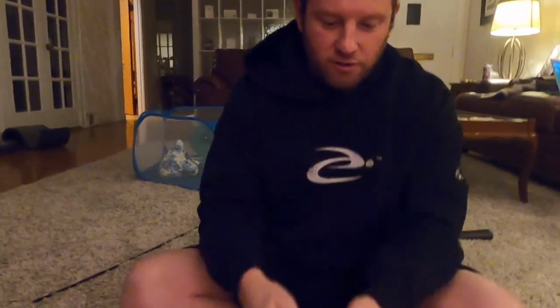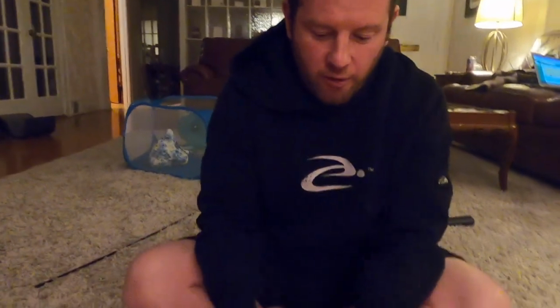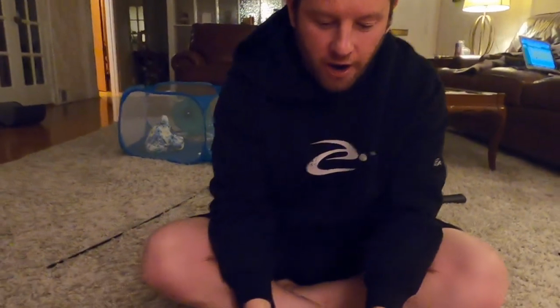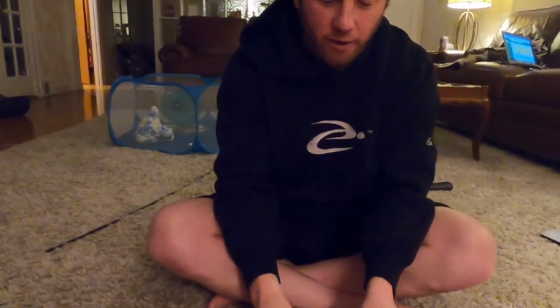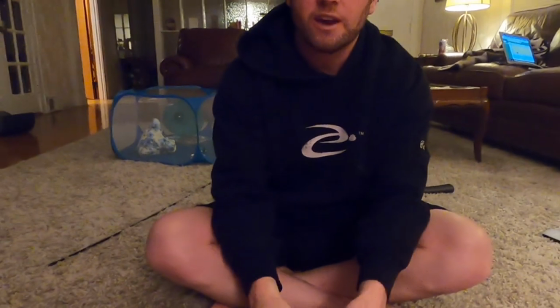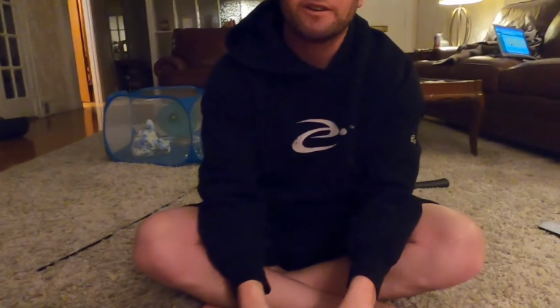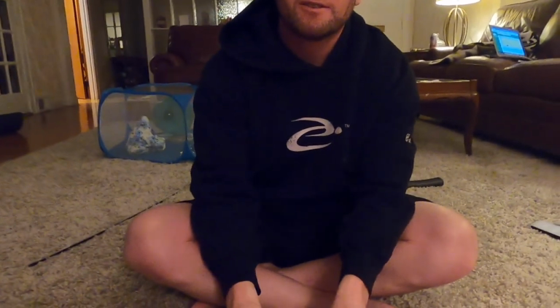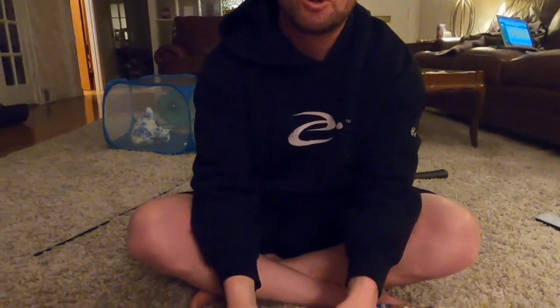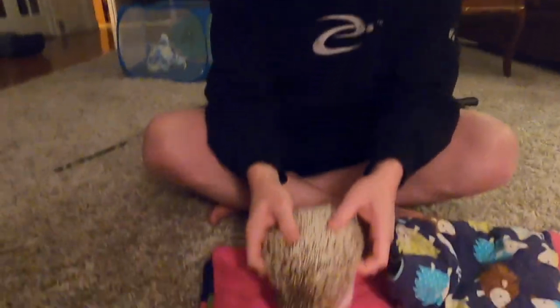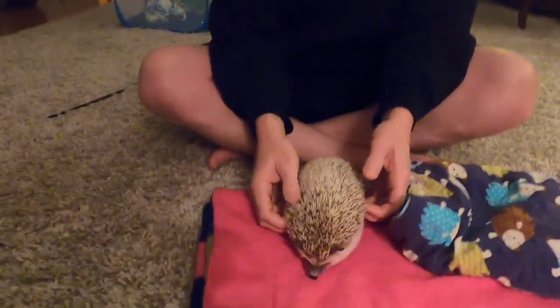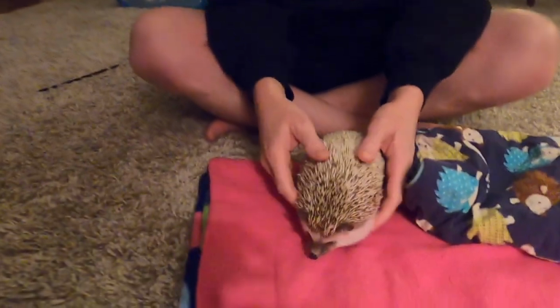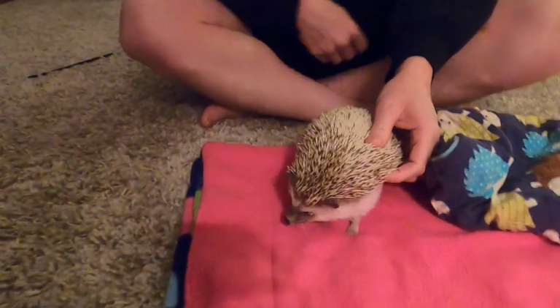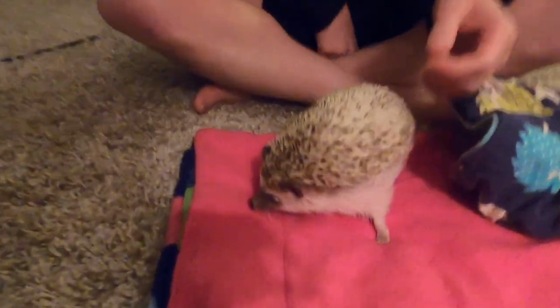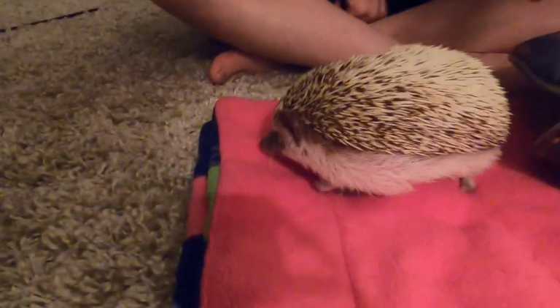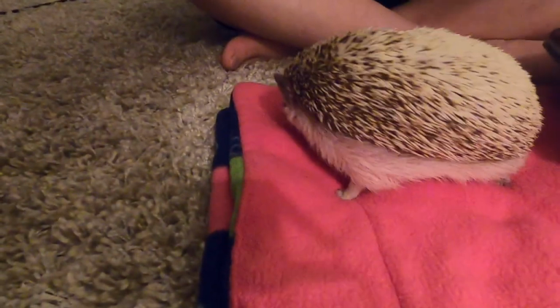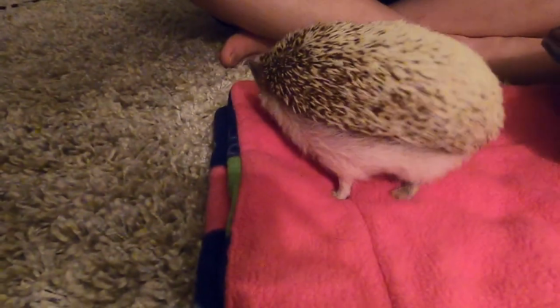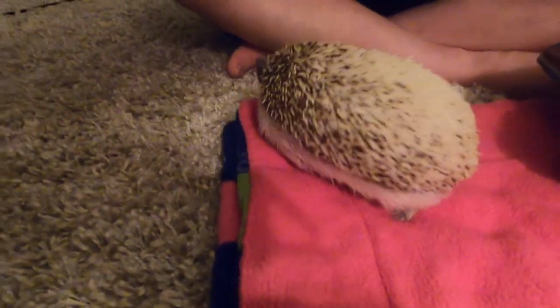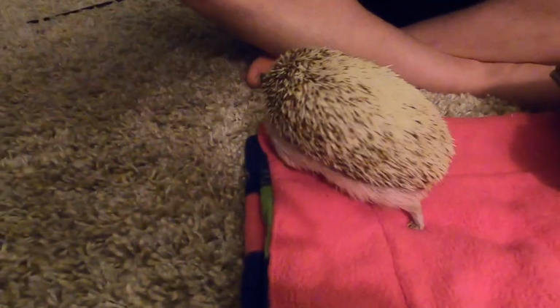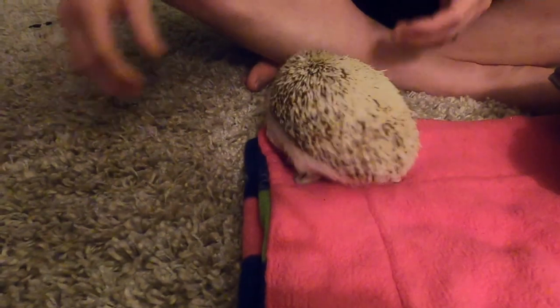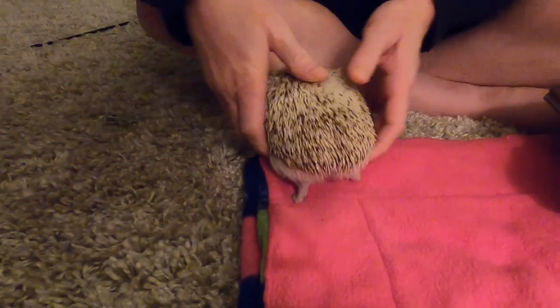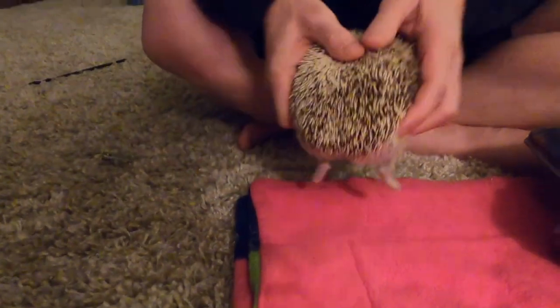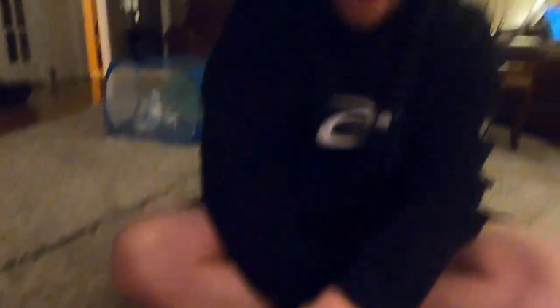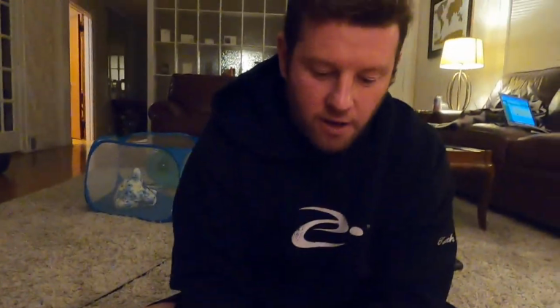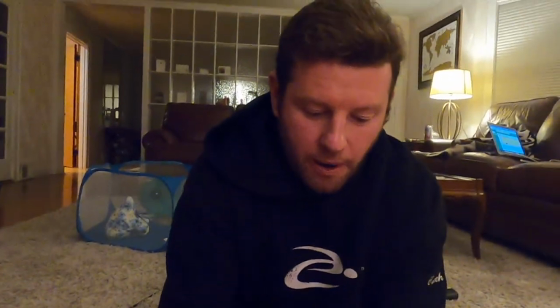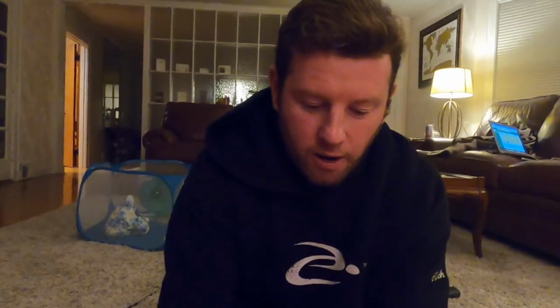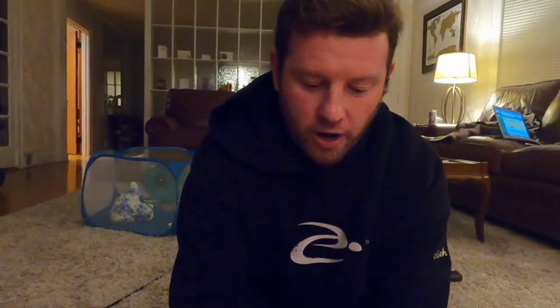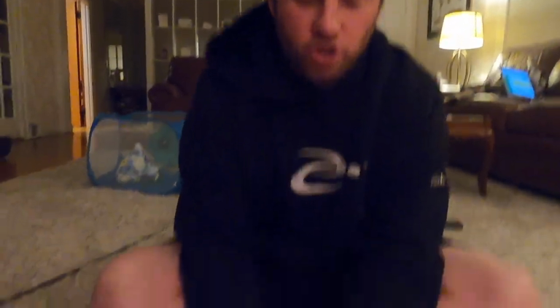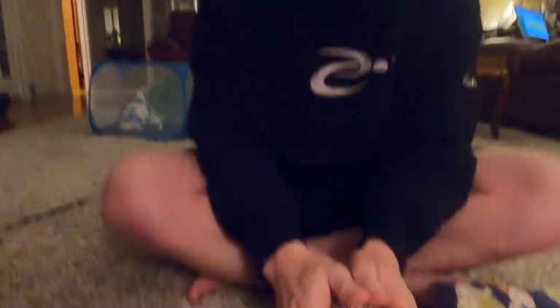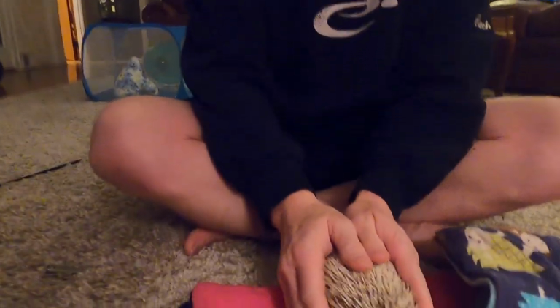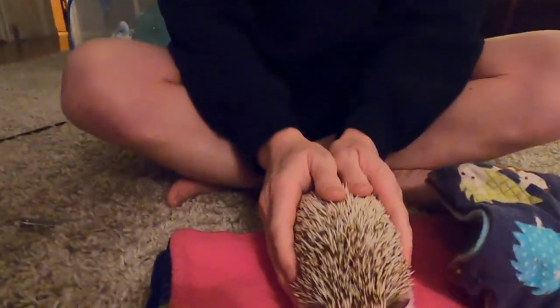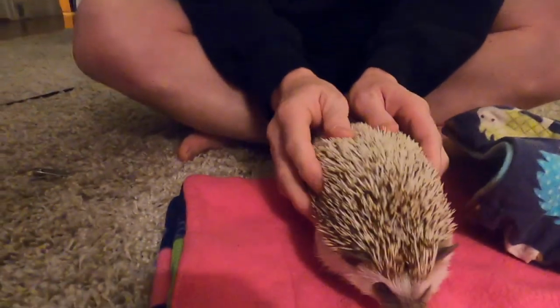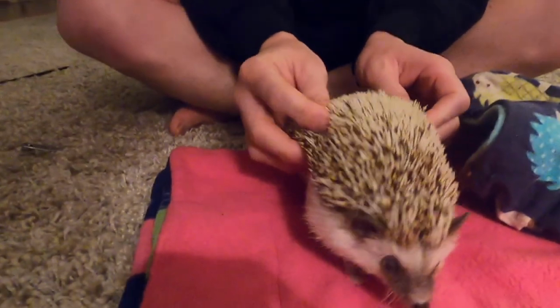It's very hard and very scary to clip nails because you never want to hurt your hedgy, but sometimes you cut the quick and it happens and they're okay. But we're going to show you how we clip Bertie's nails.